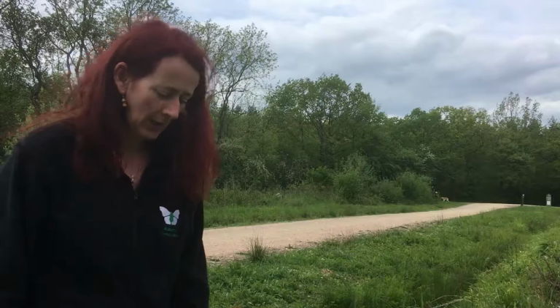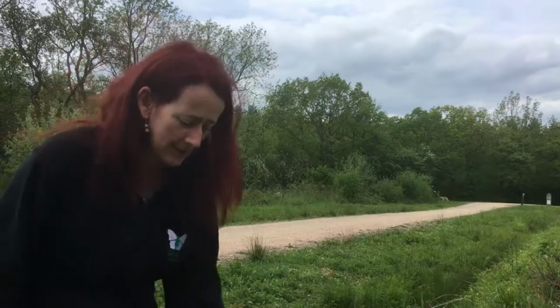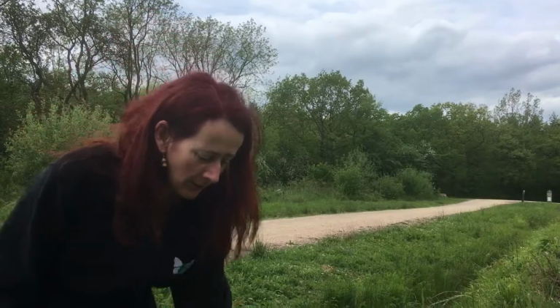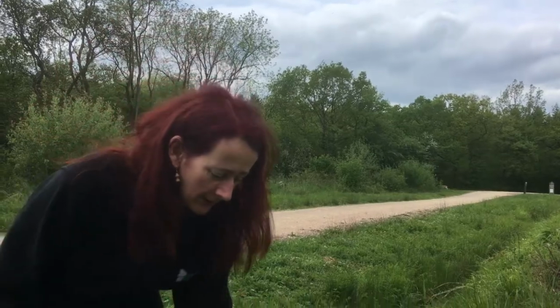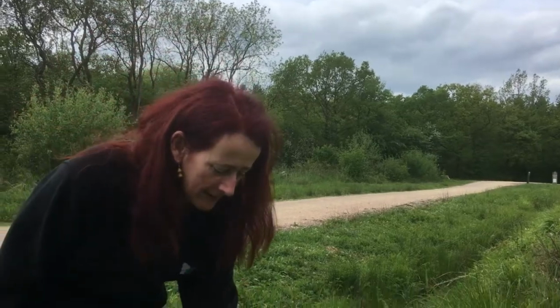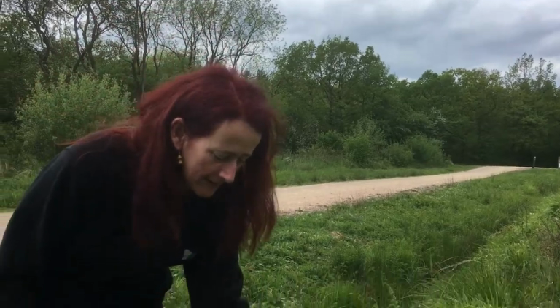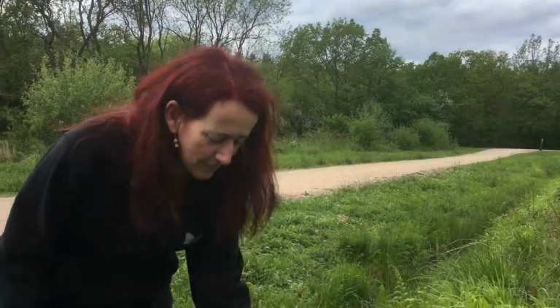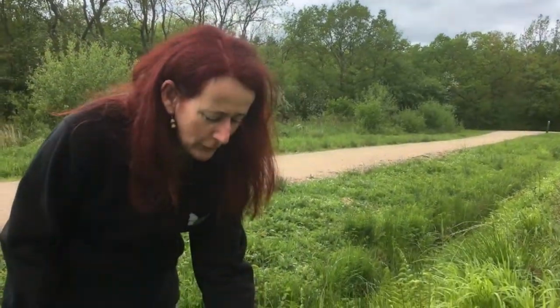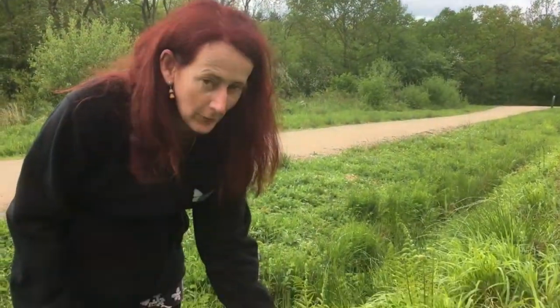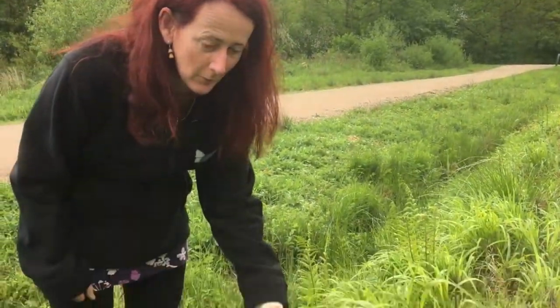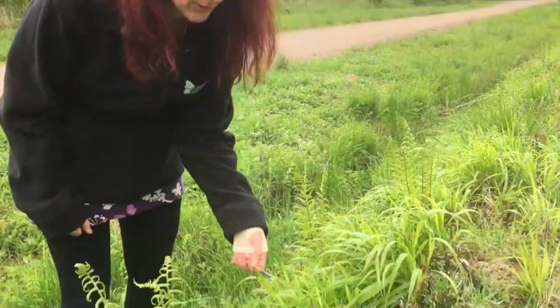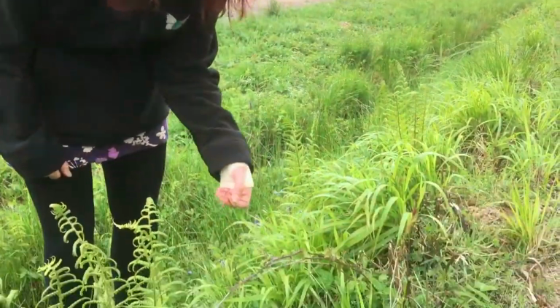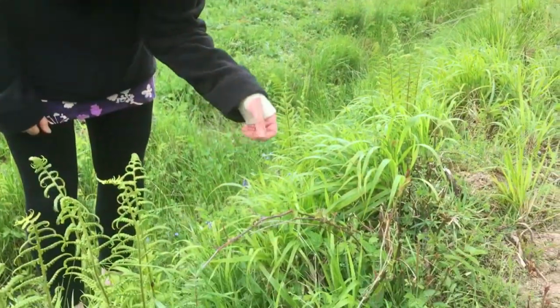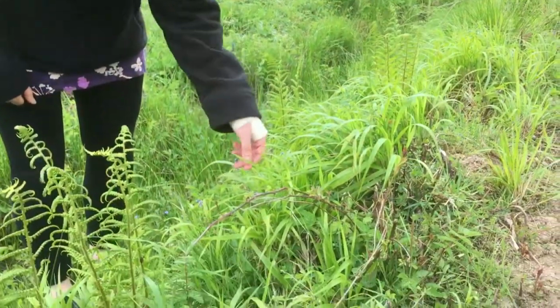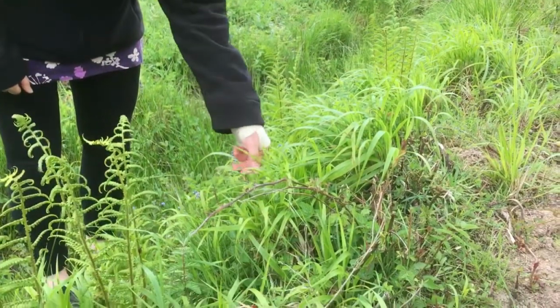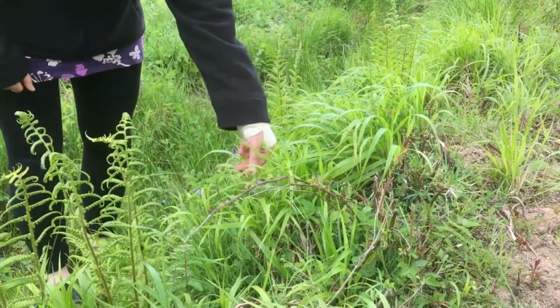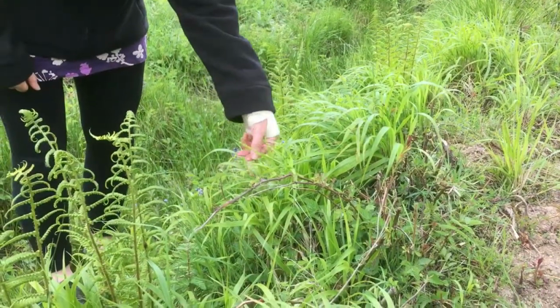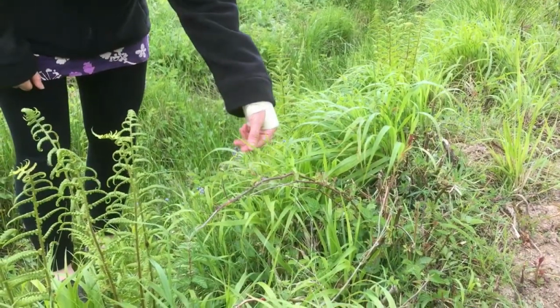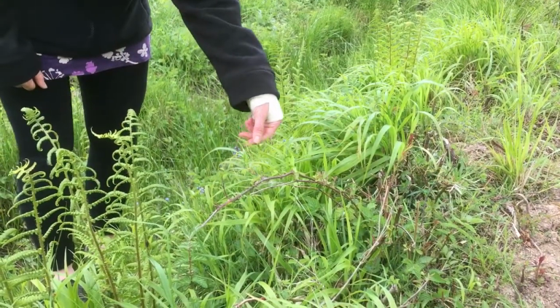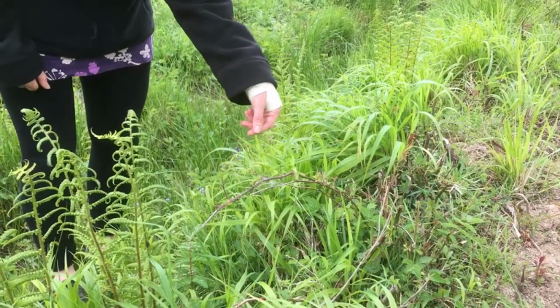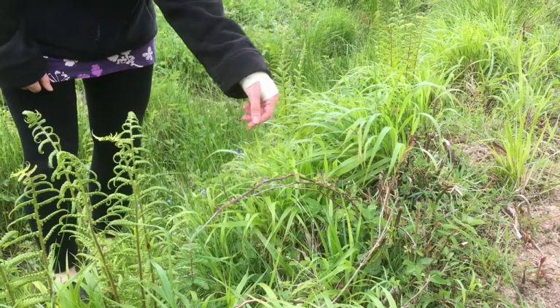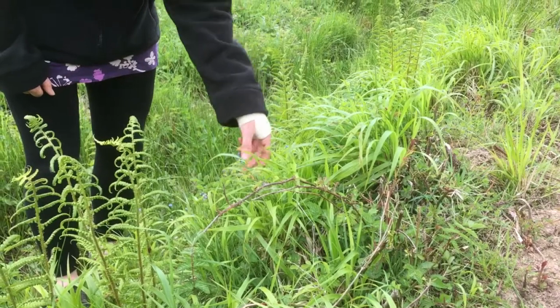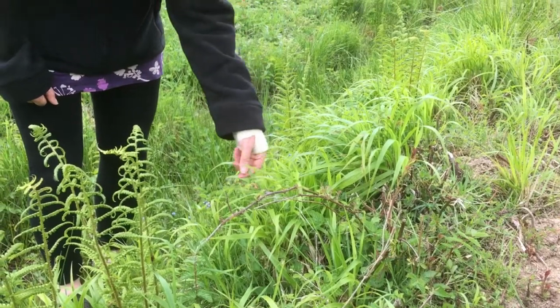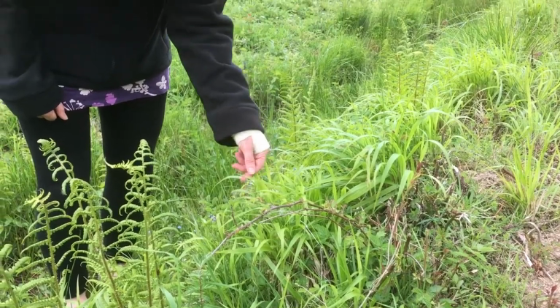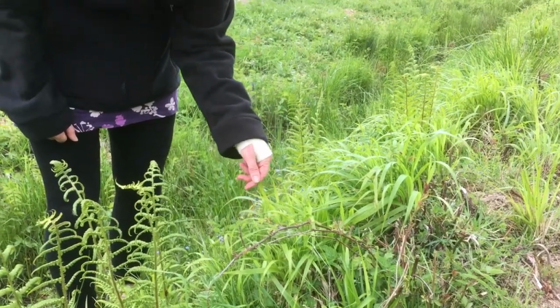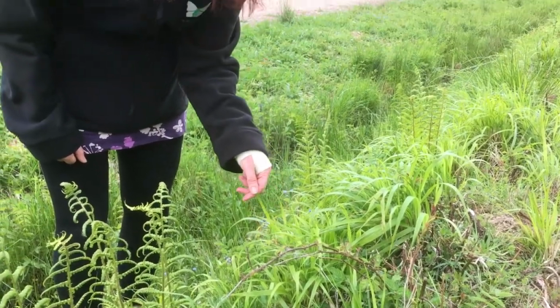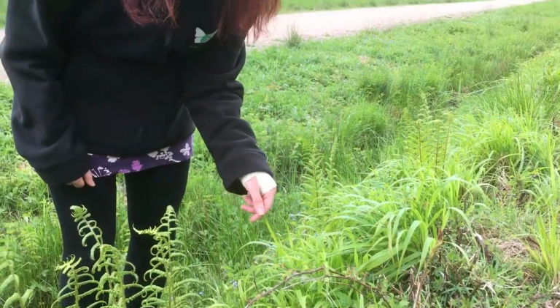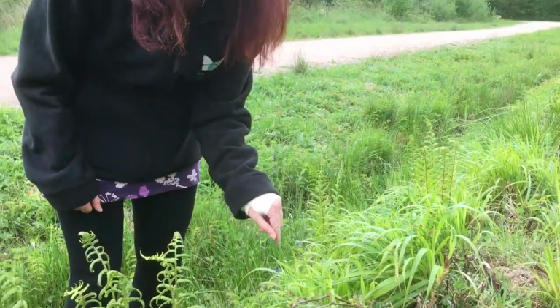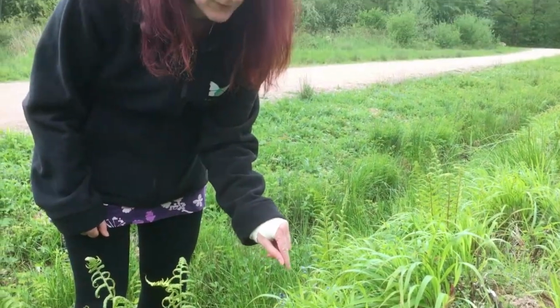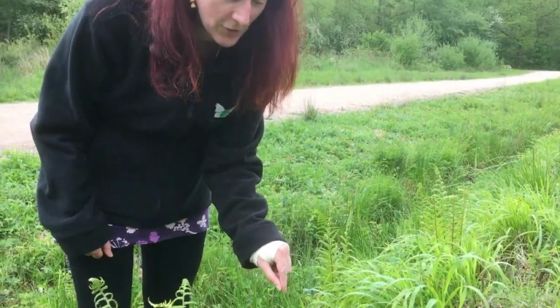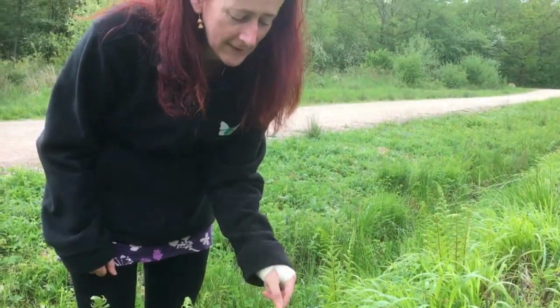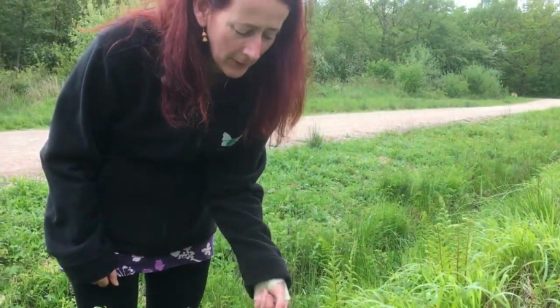So this is false brome grass, Brachypodium sylvaticum, that is used by the larvae of the checkered skipper.